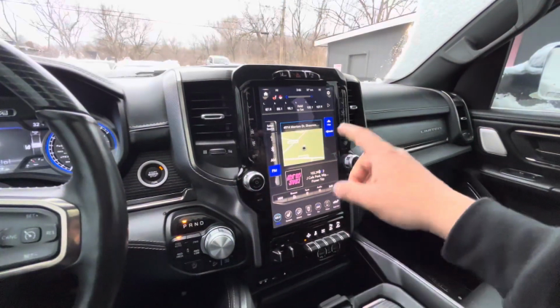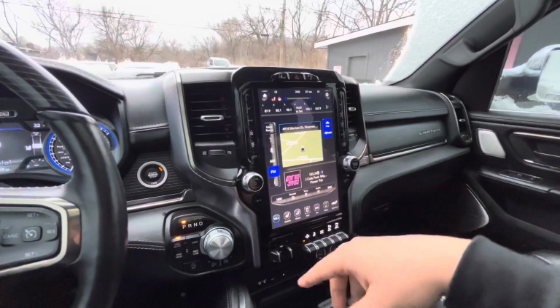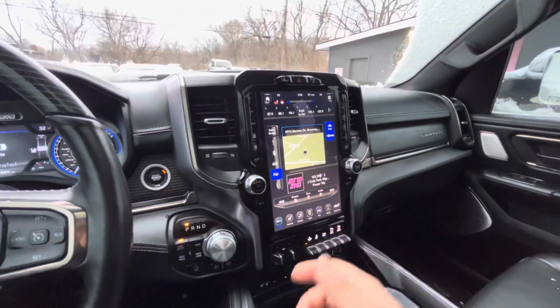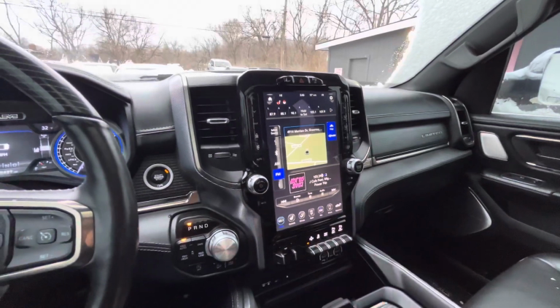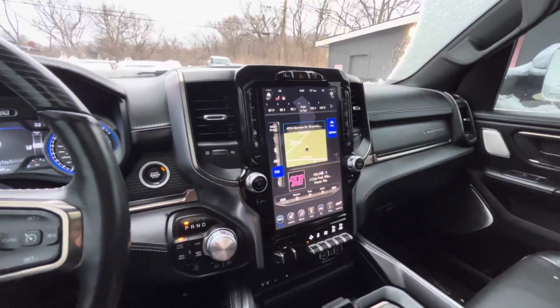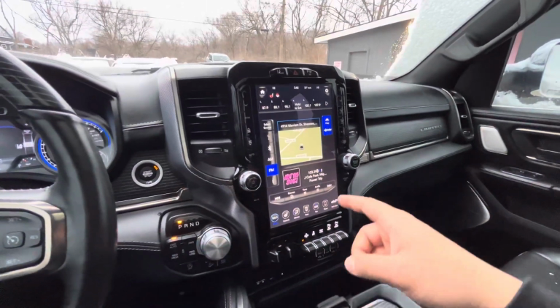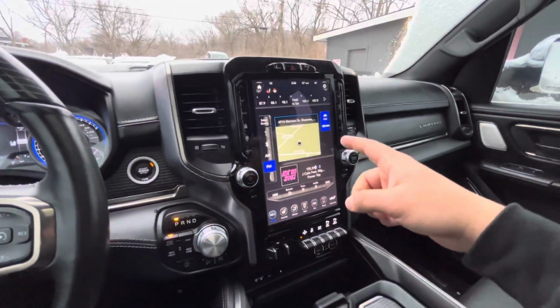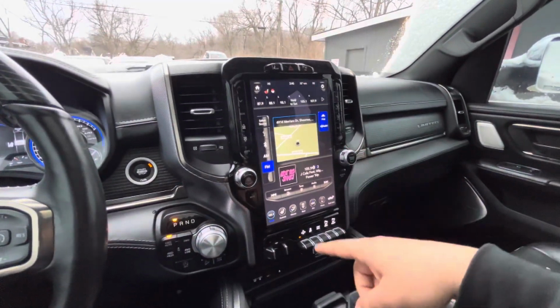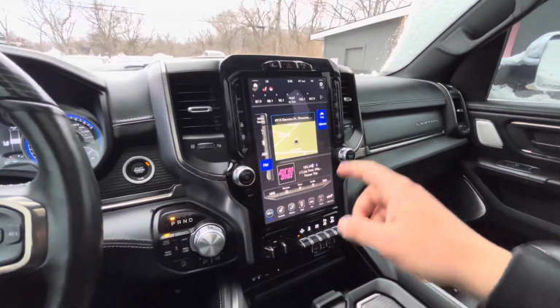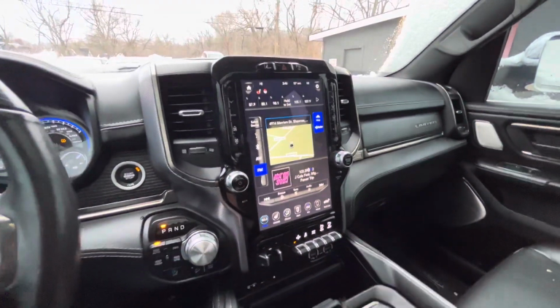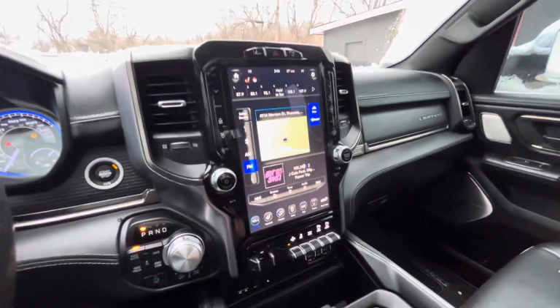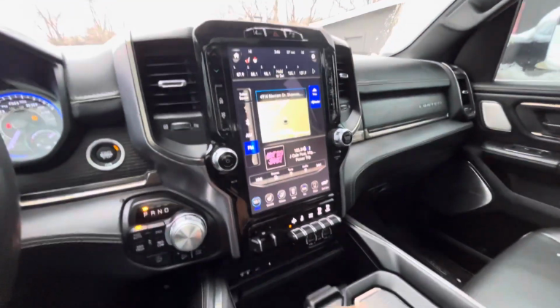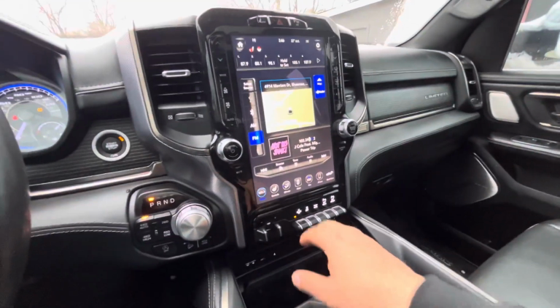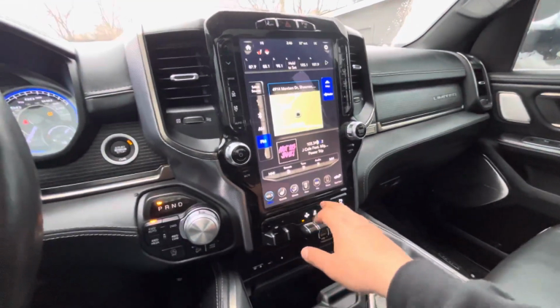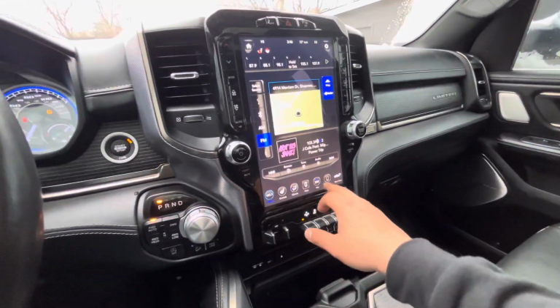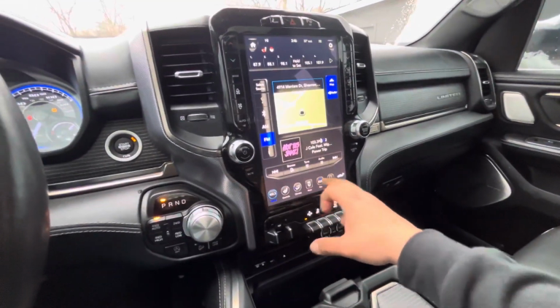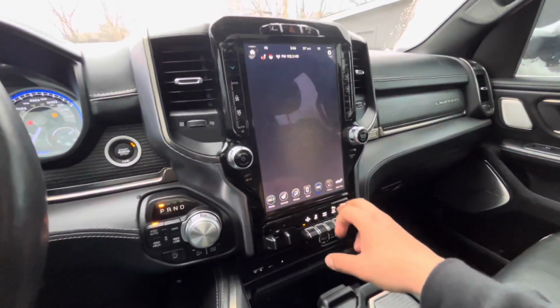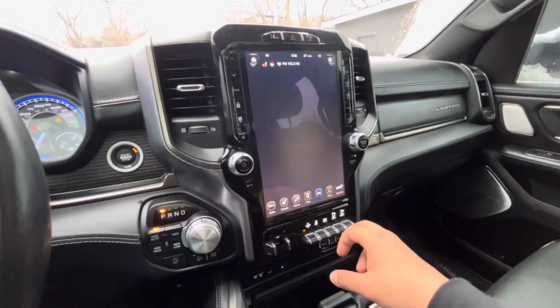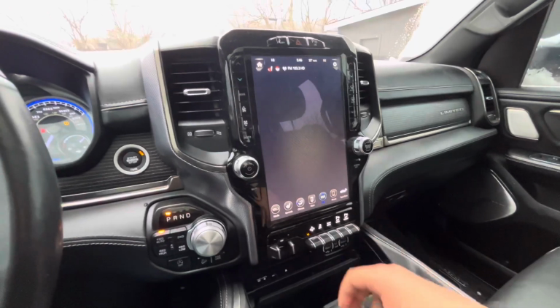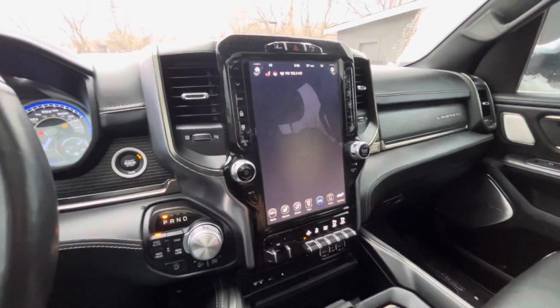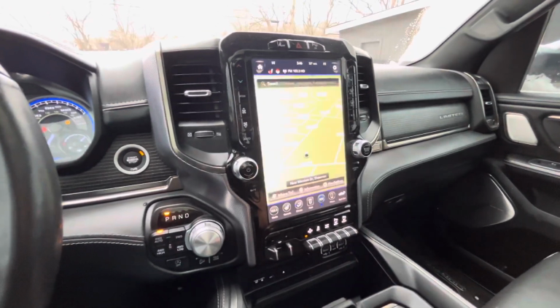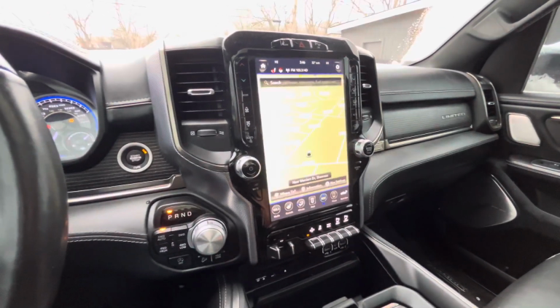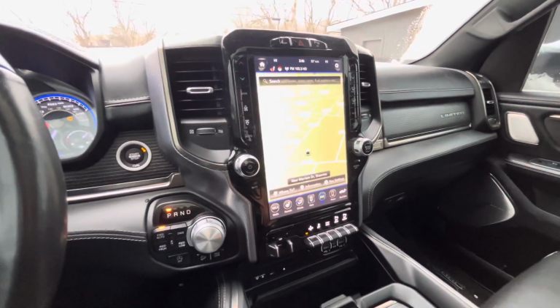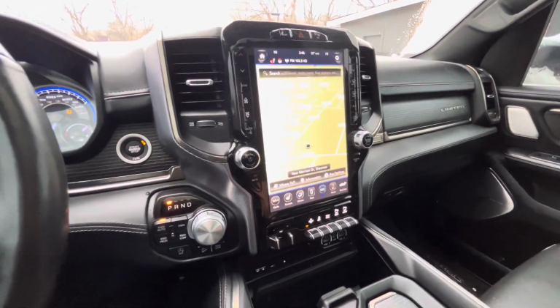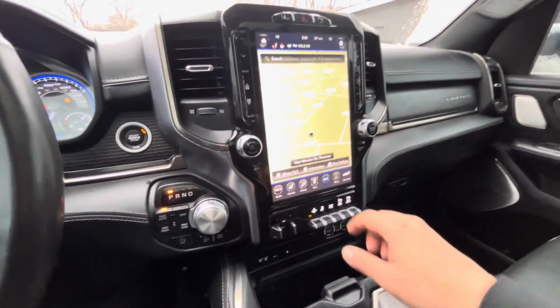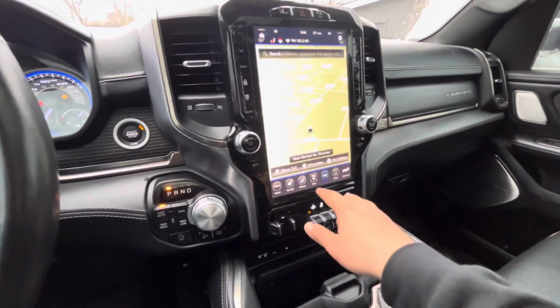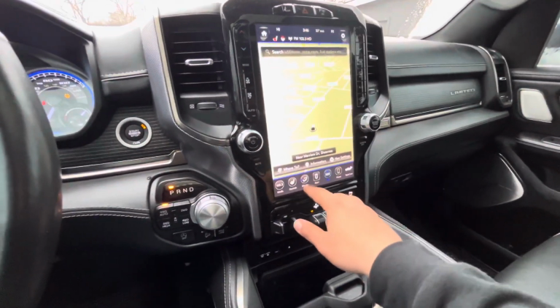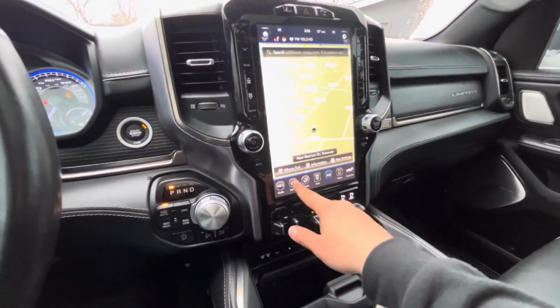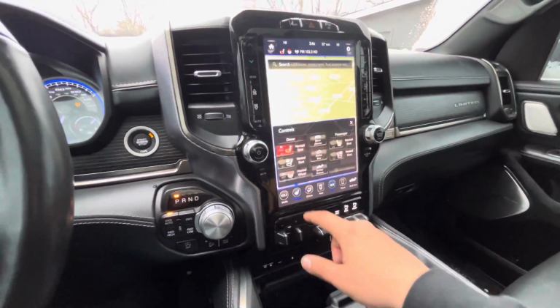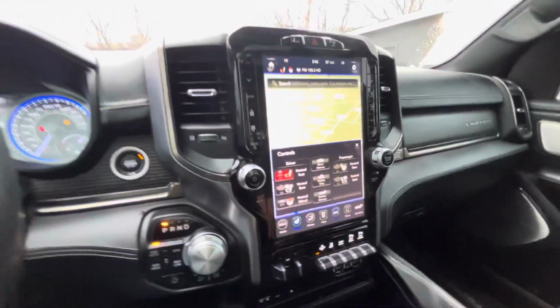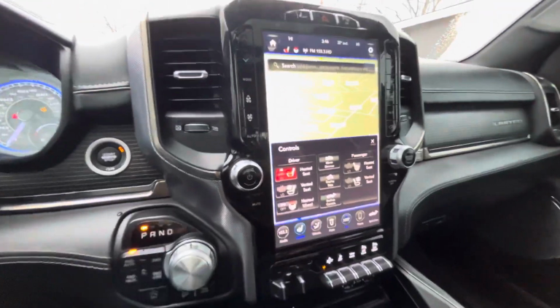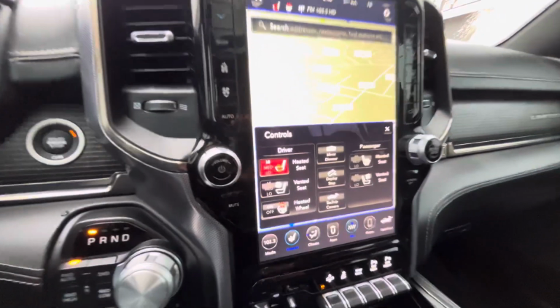Got that 12-inch touchscreen here, comes equipped with navigation, and then you've got your controls for the seat.